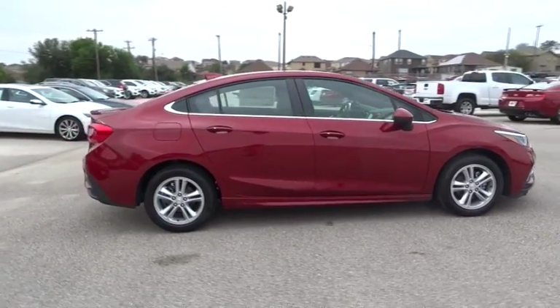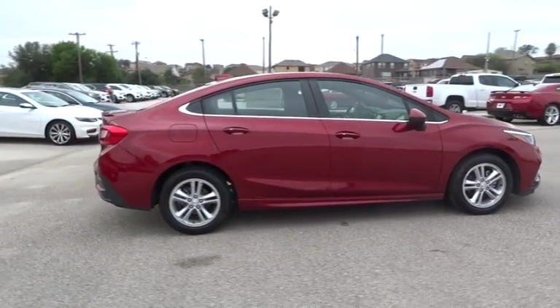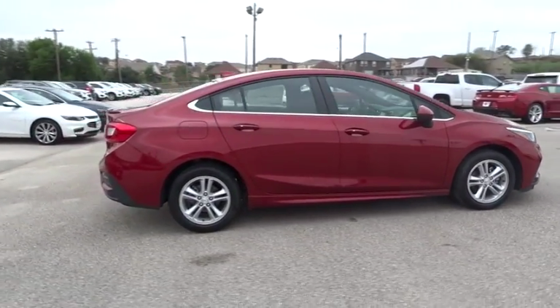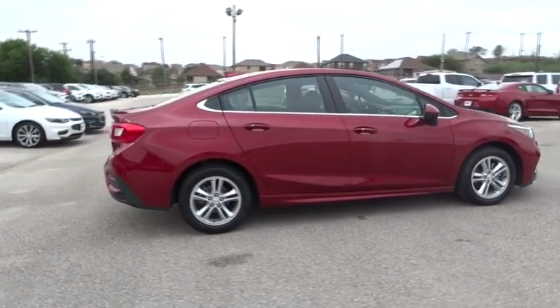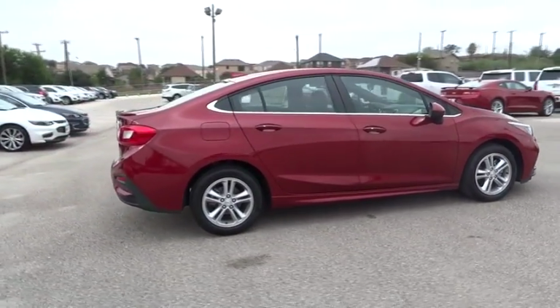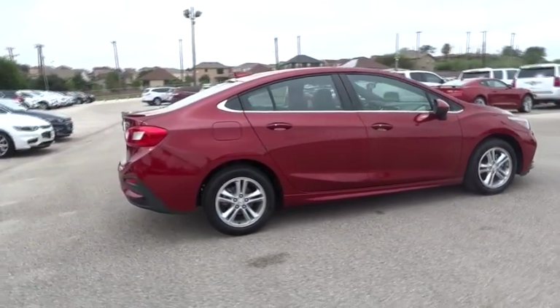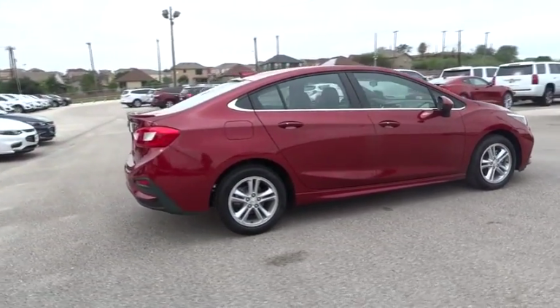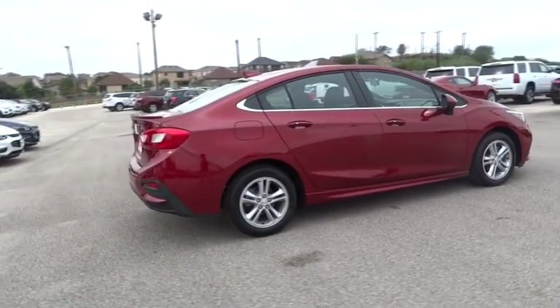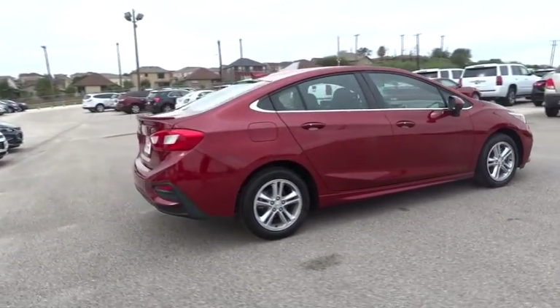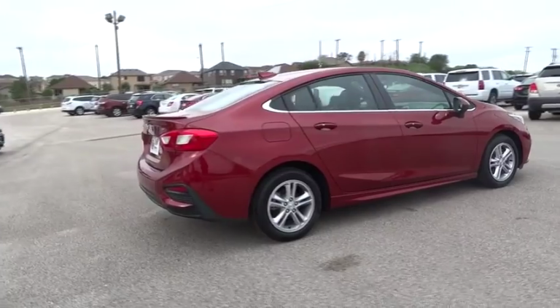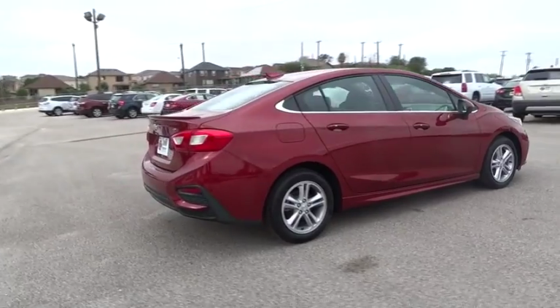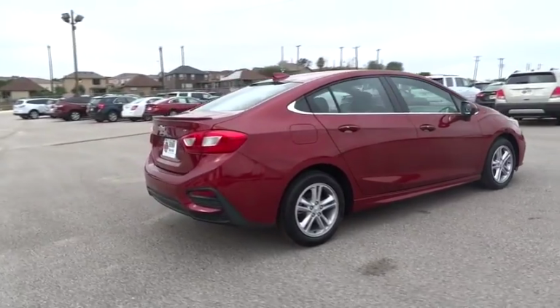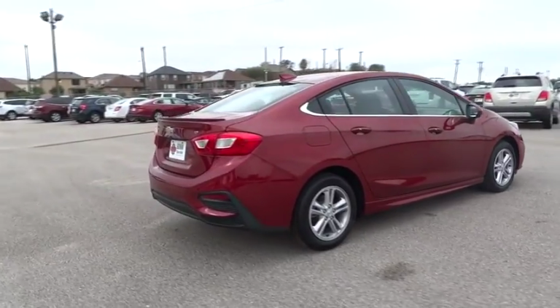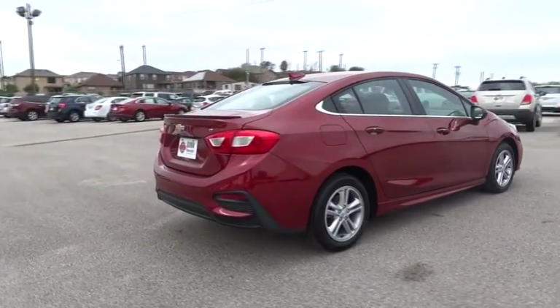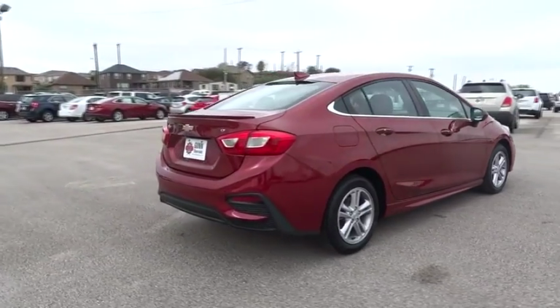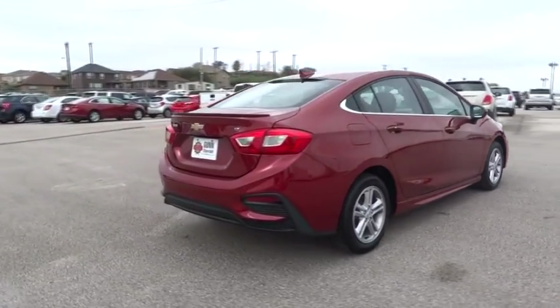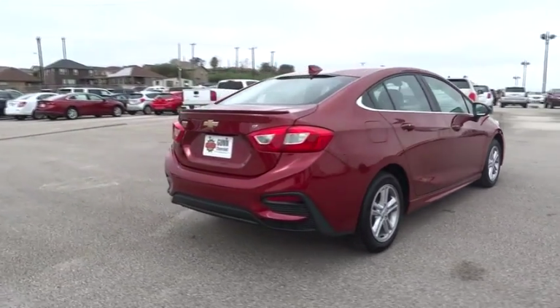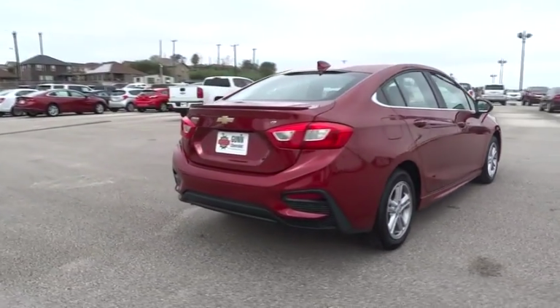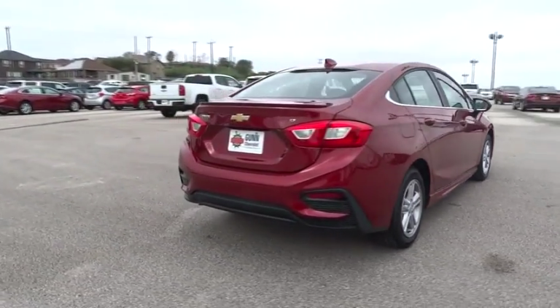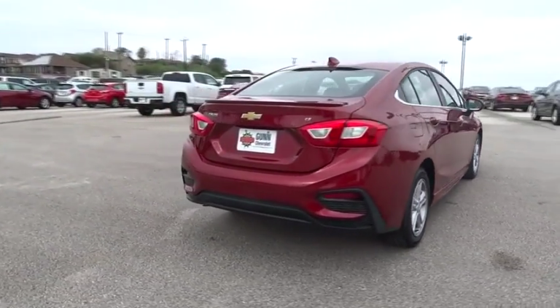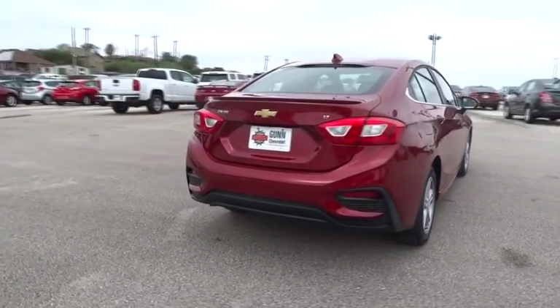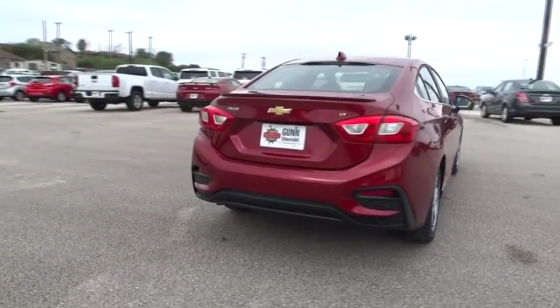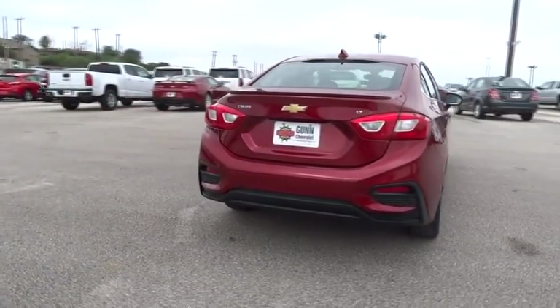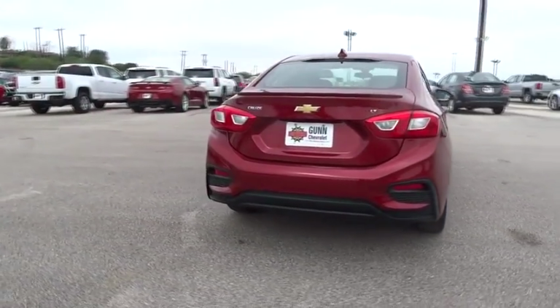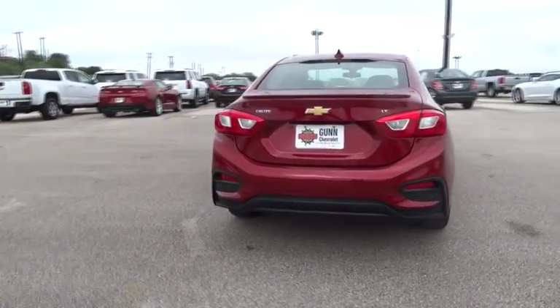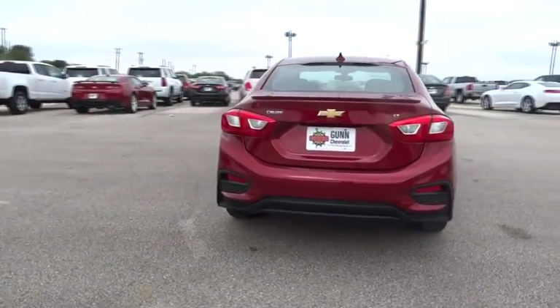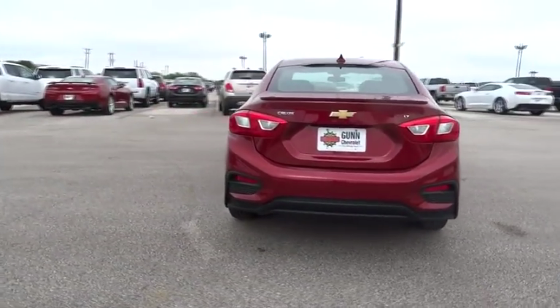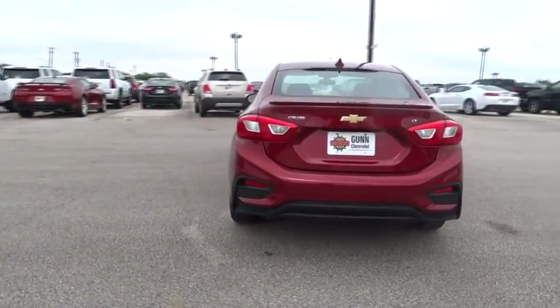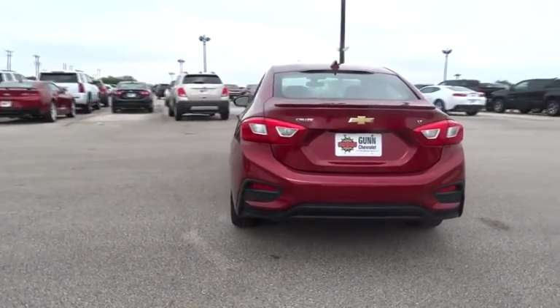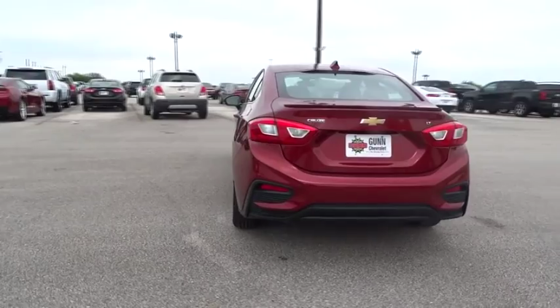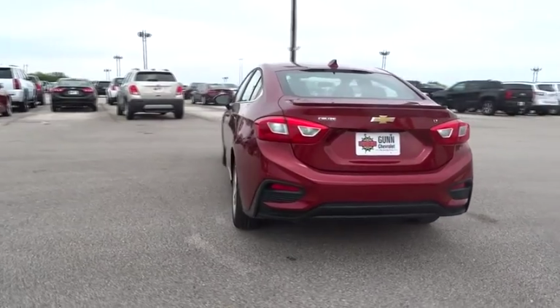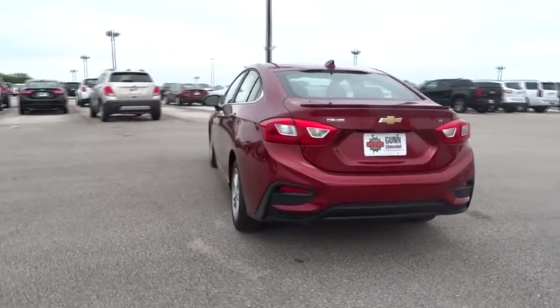Stability control. Steering wheel audio controls. Keyless entry. Traction control. Anti-lock braking system. Backup camera. Bluetooth.